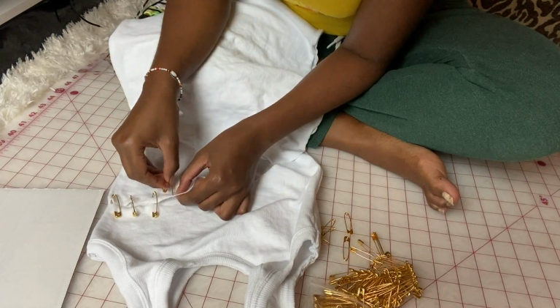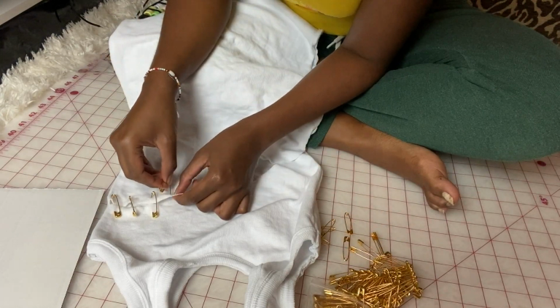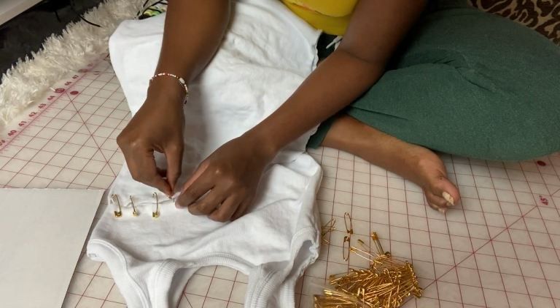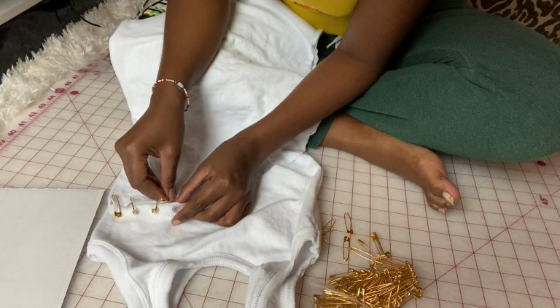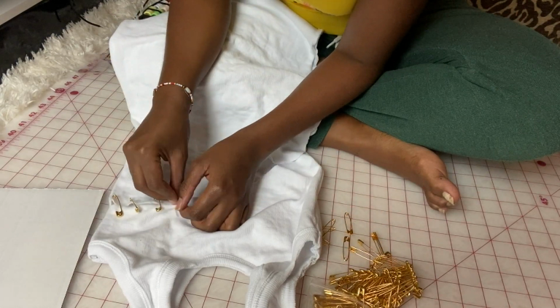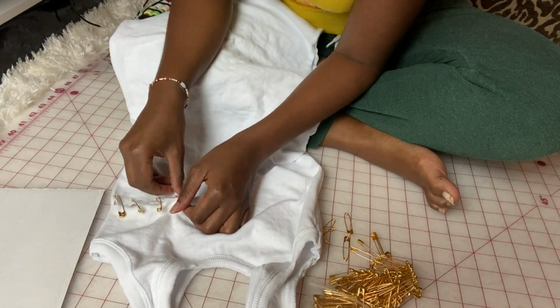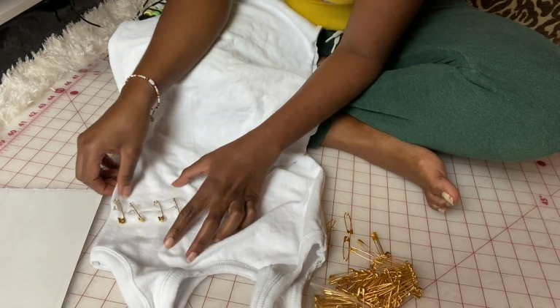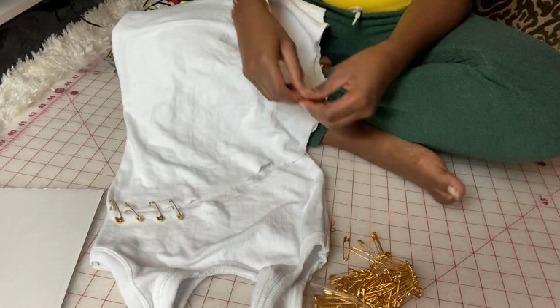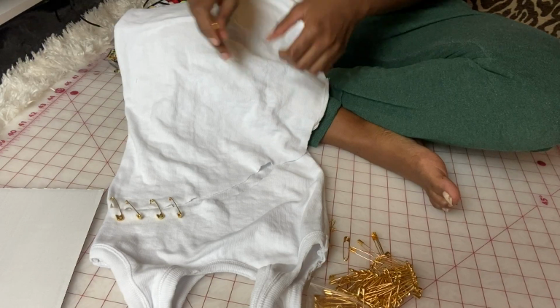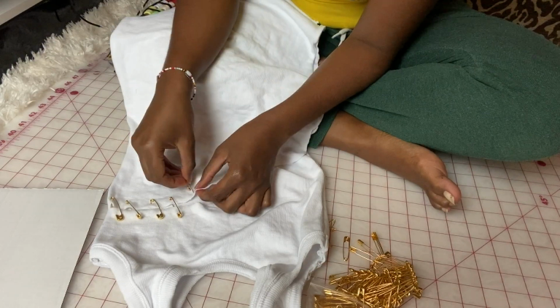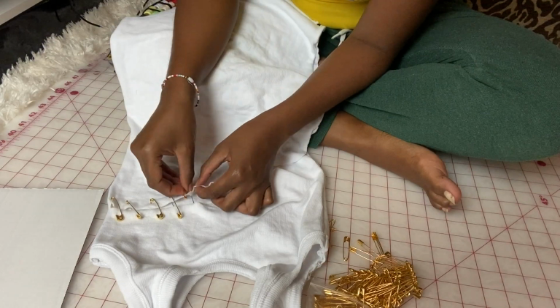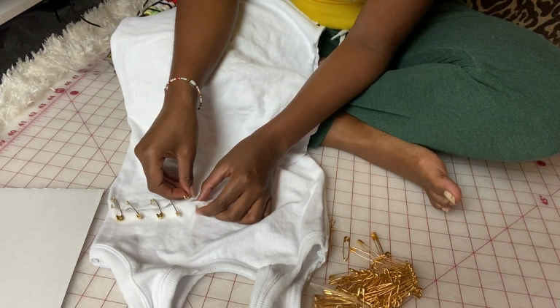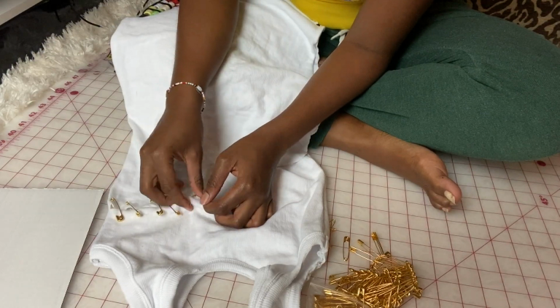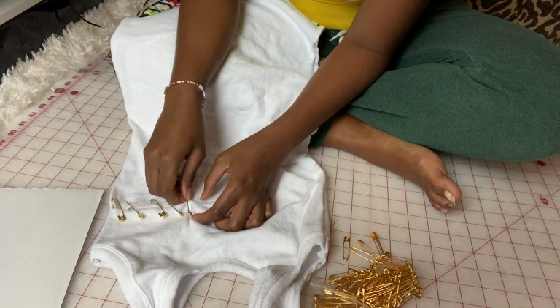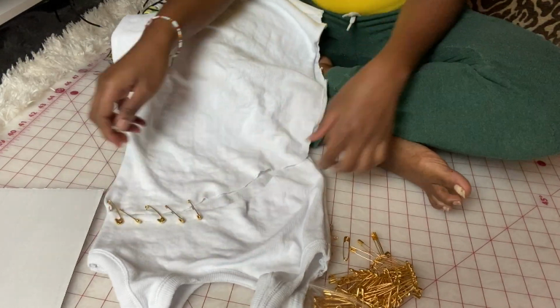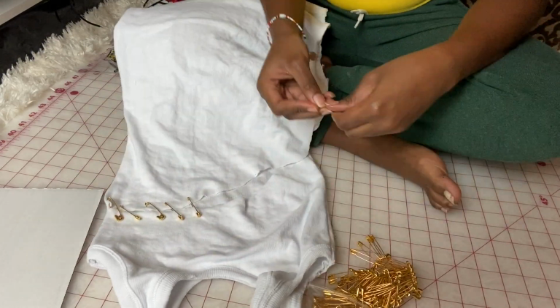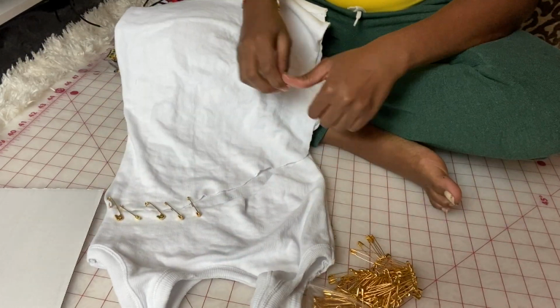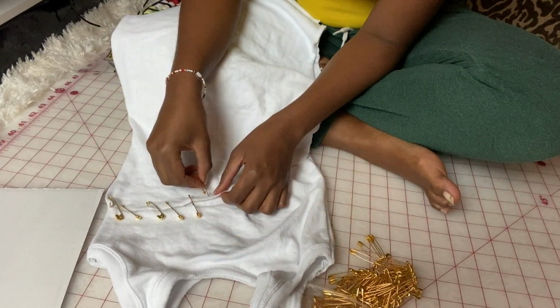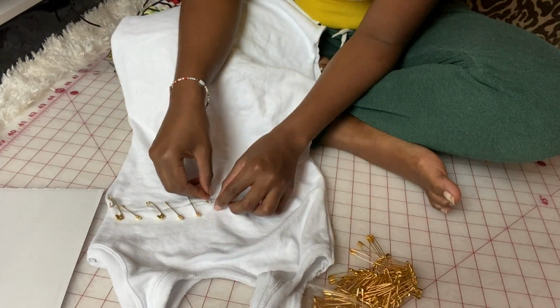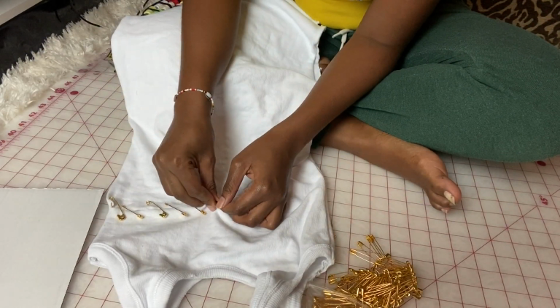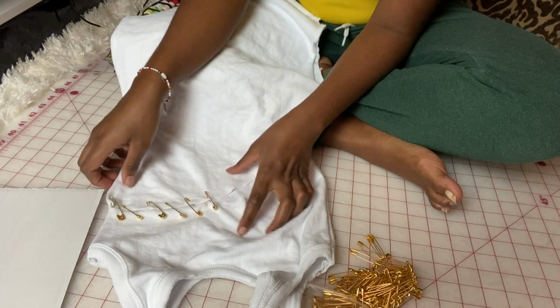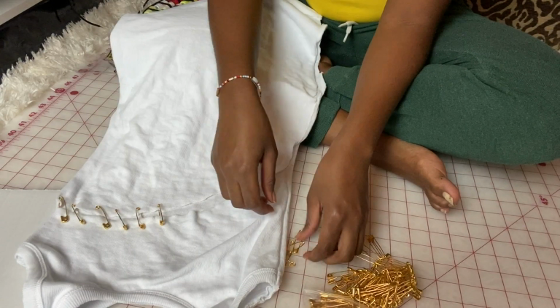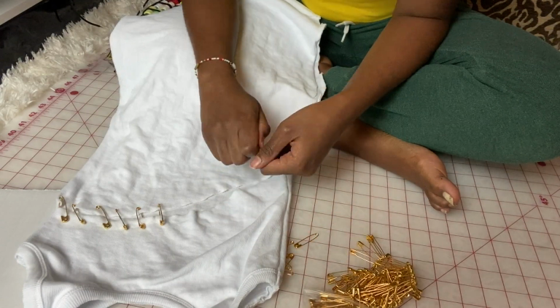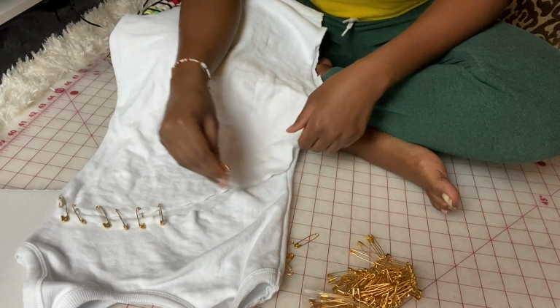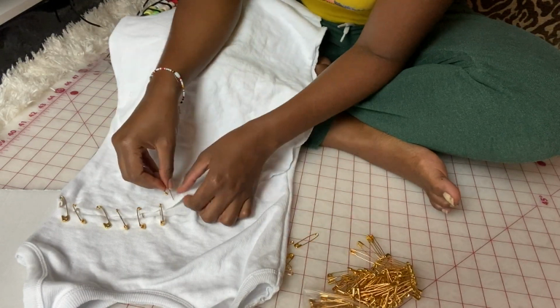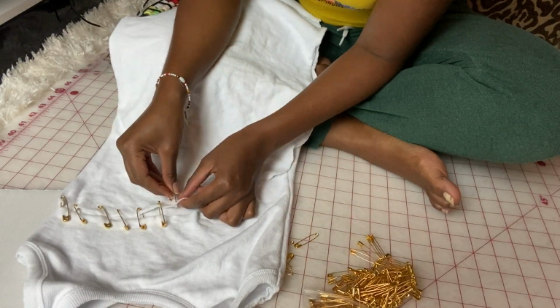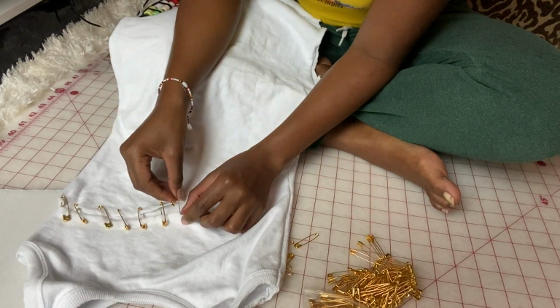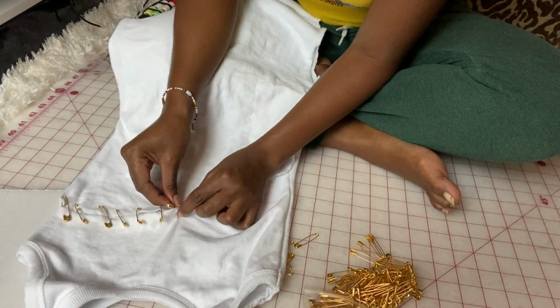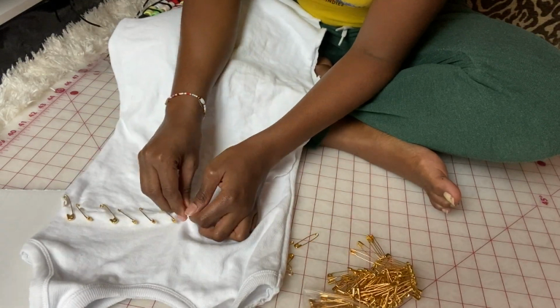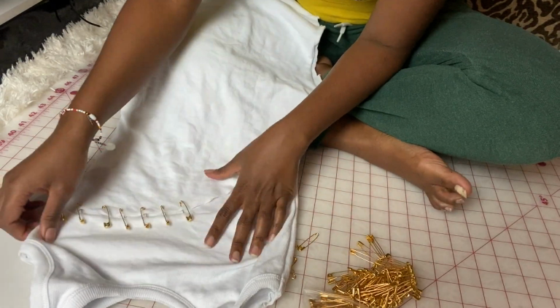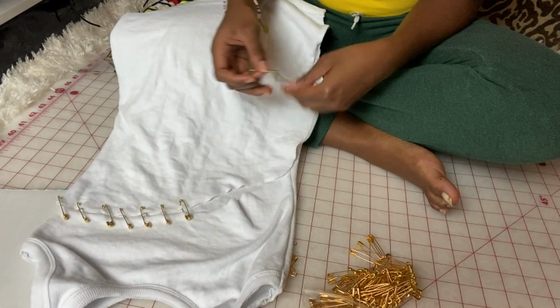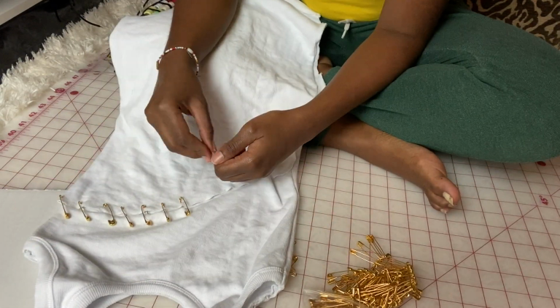I'm just measuring to see how close I have them together, and they are one inch apart. So just keep that in mind if you are recreating this look. I am going all the way down the dress, placing them one inch apart from each other.